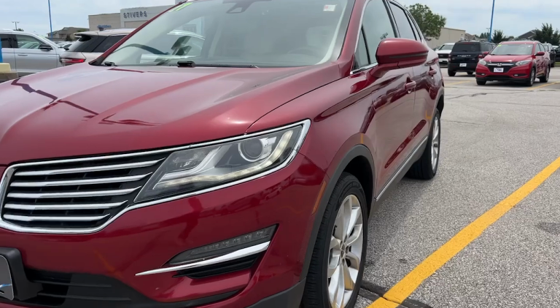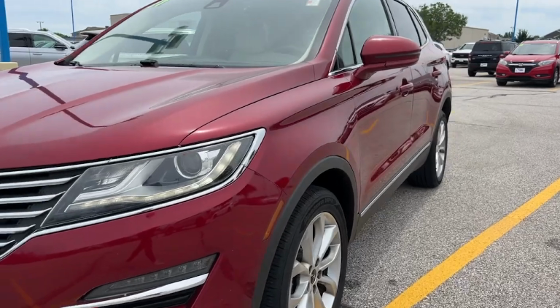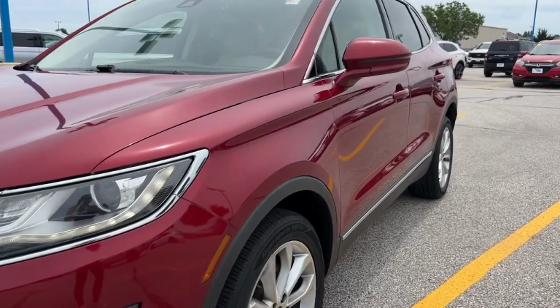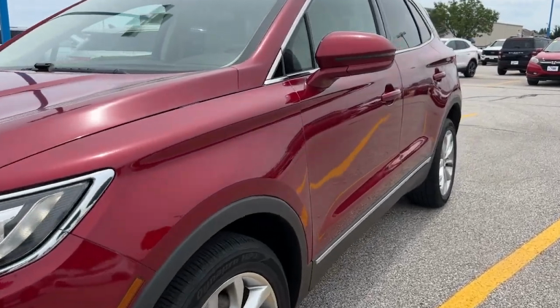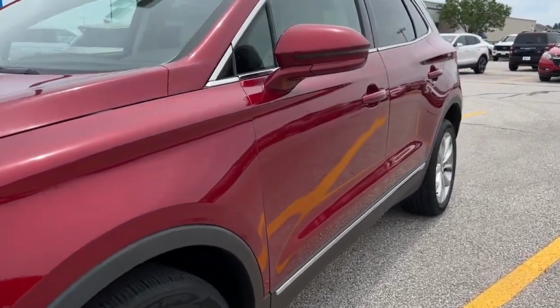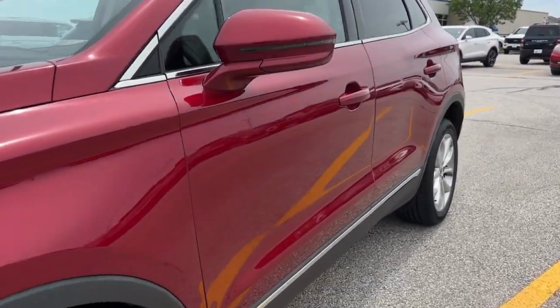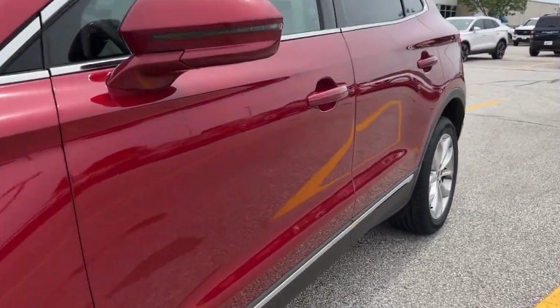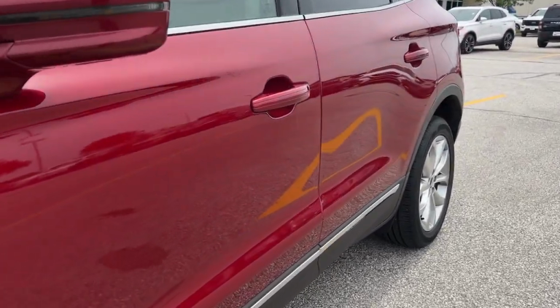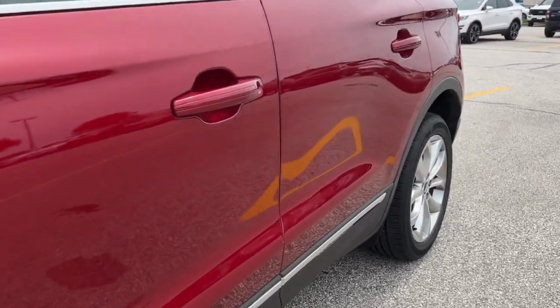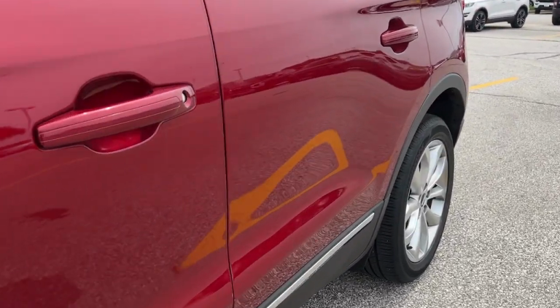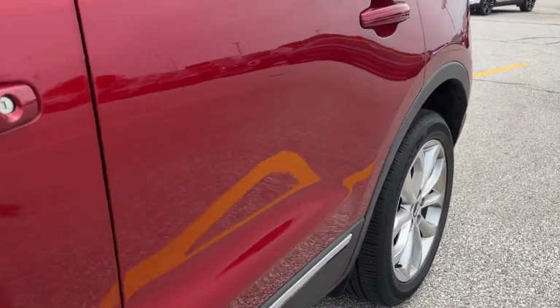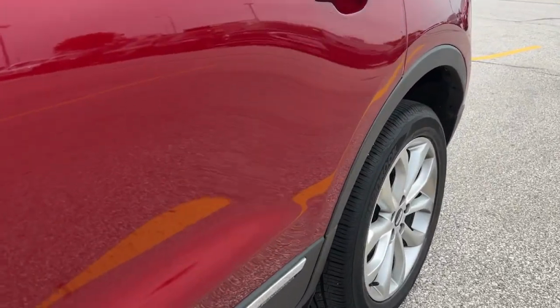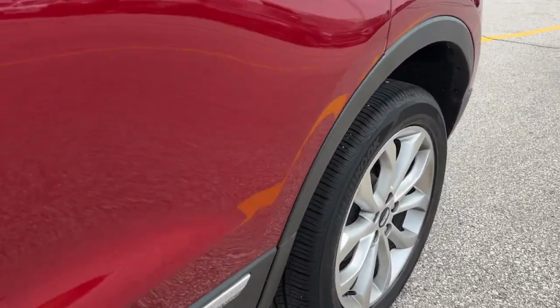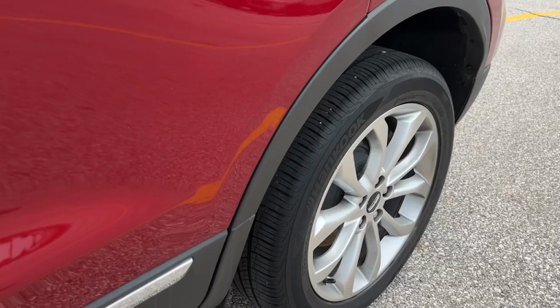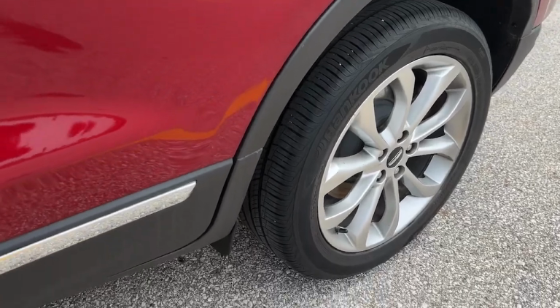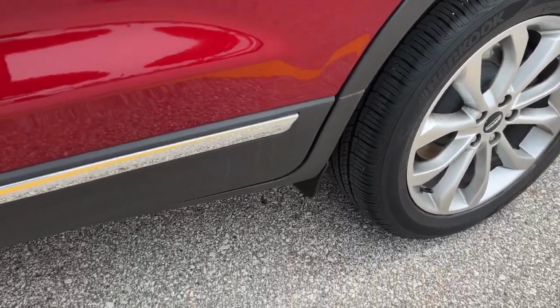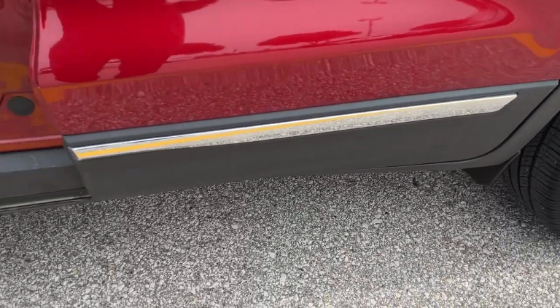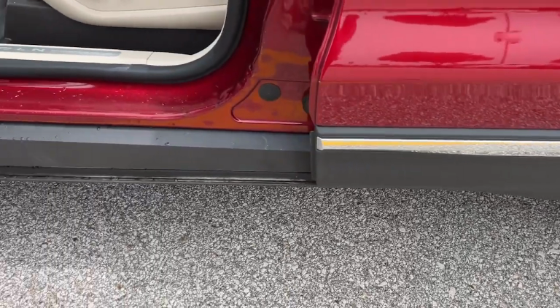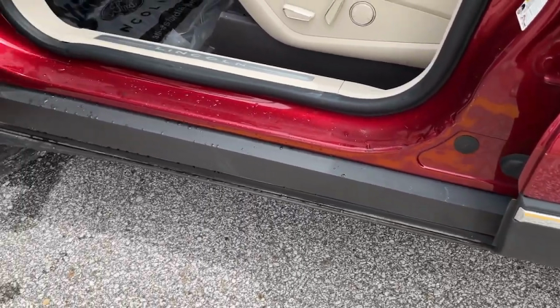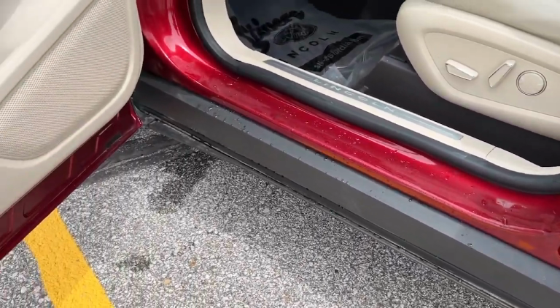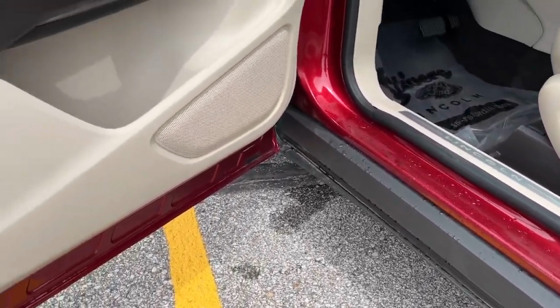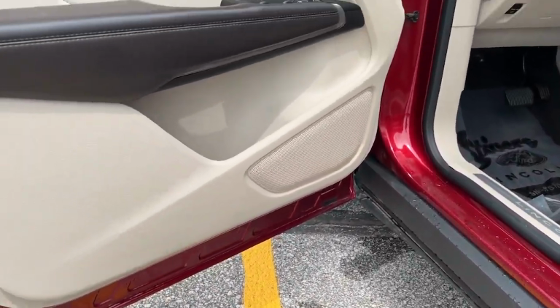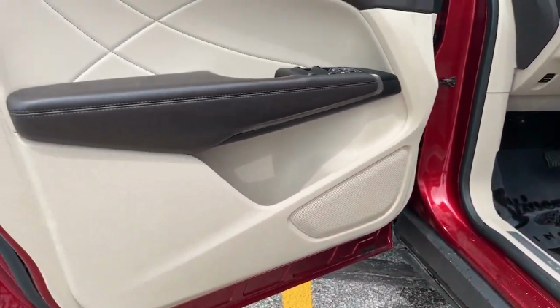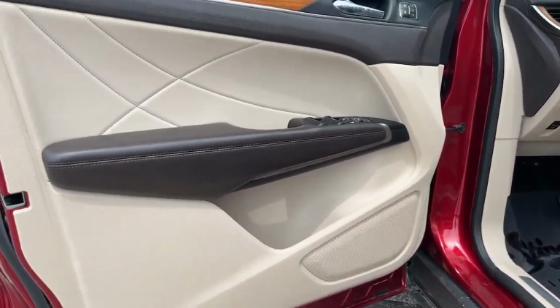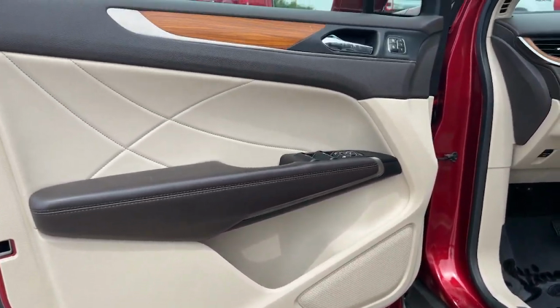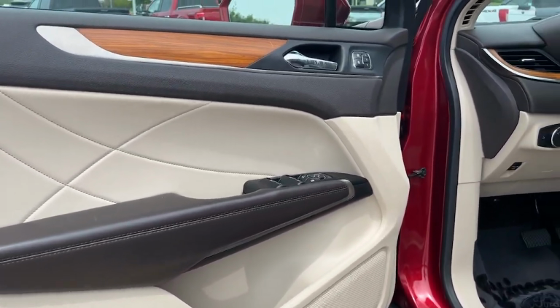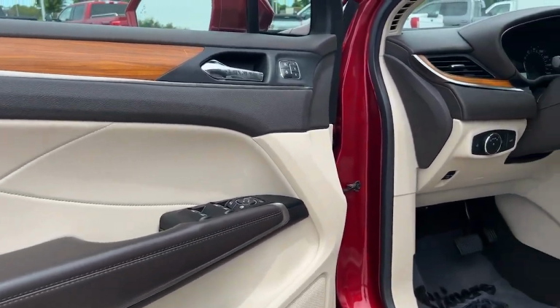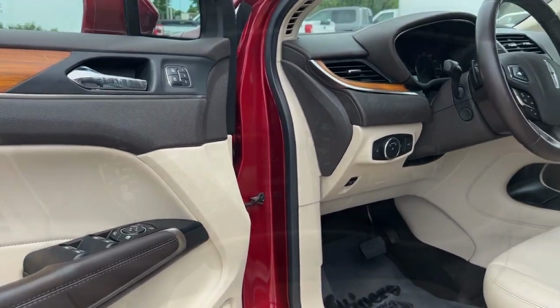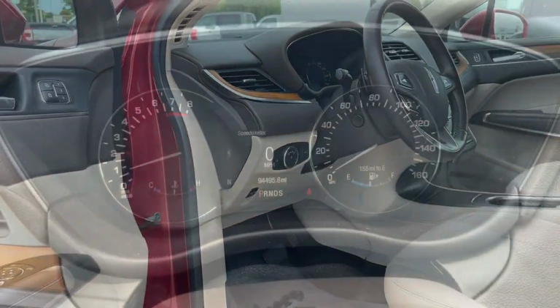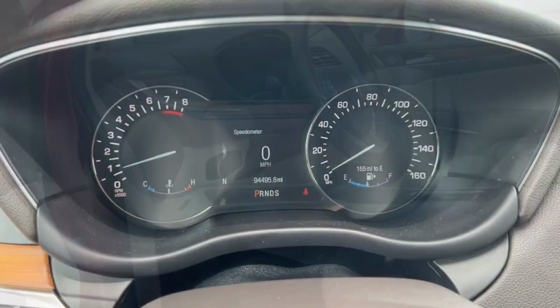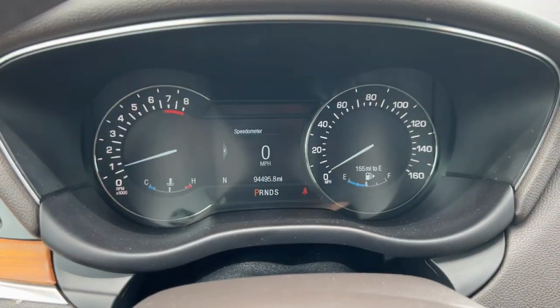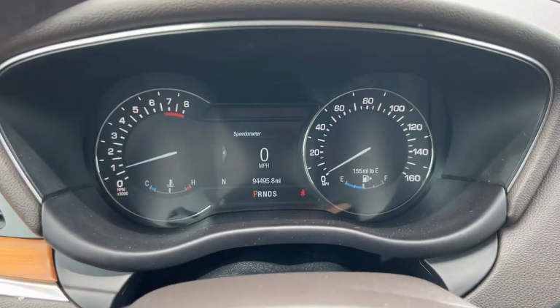Performance, luxury, versatility — that's what this sleek MKC delivers. From its connected tech to its premium amenities to its alluring style, this compact SUV is poised to infuse every drive with inspiration.